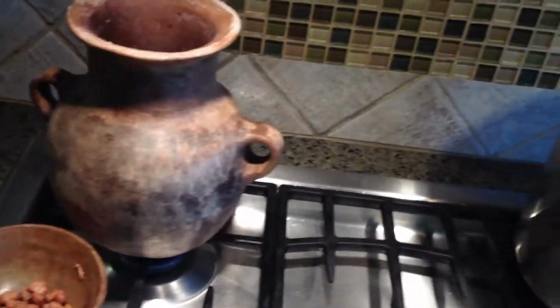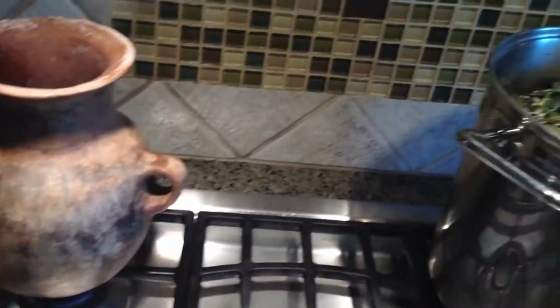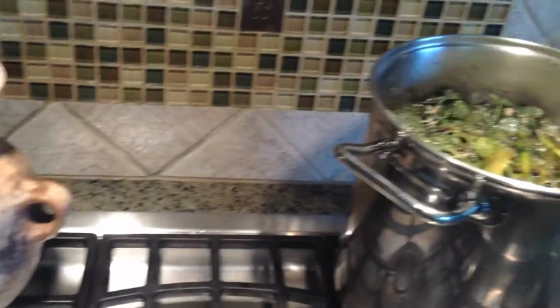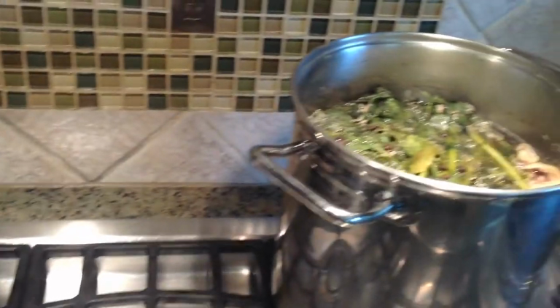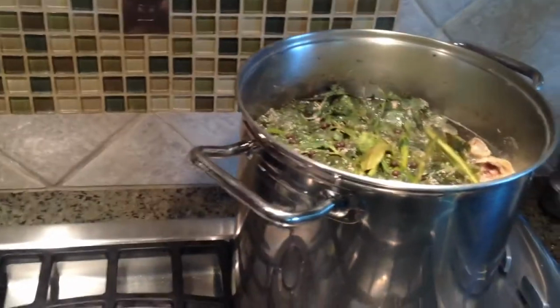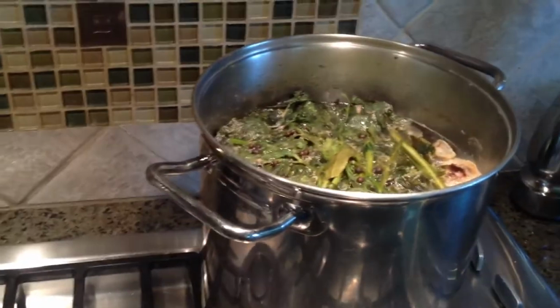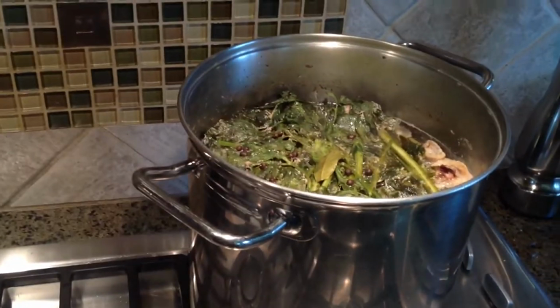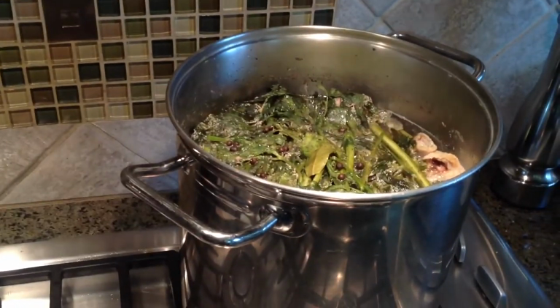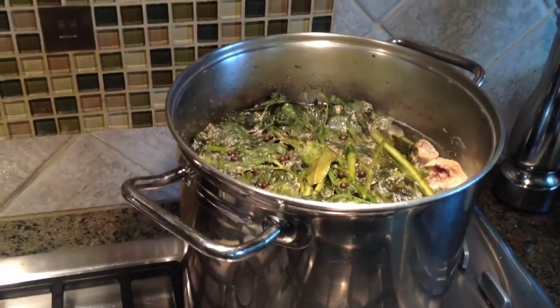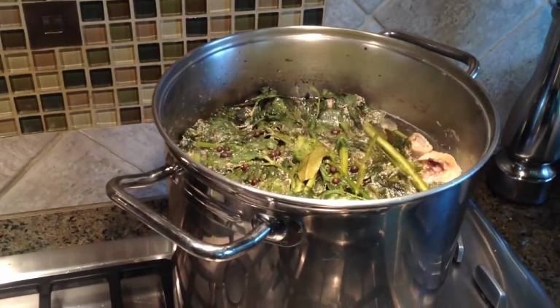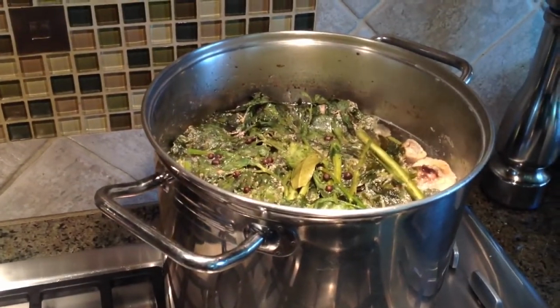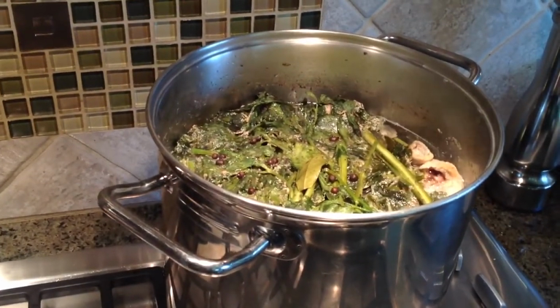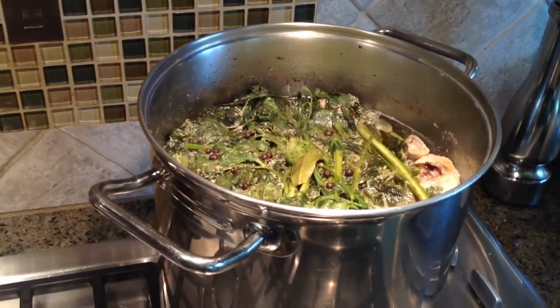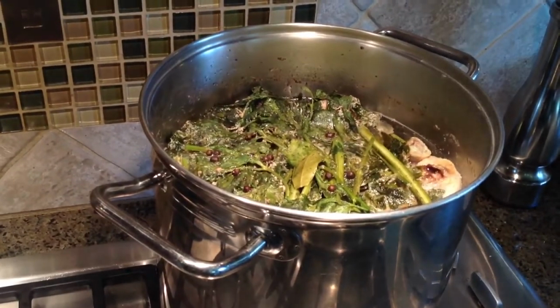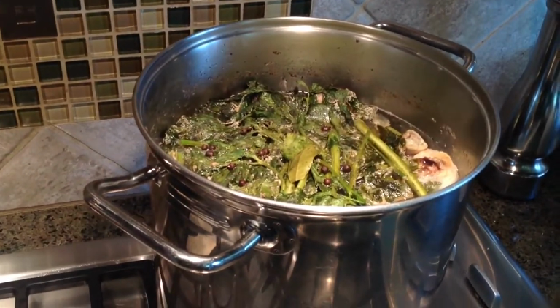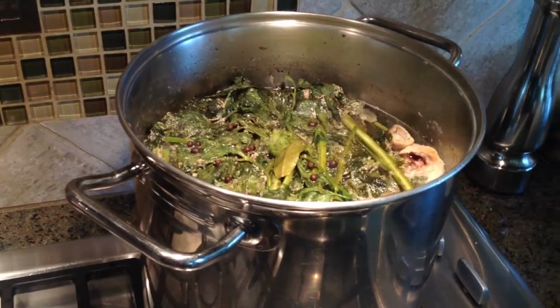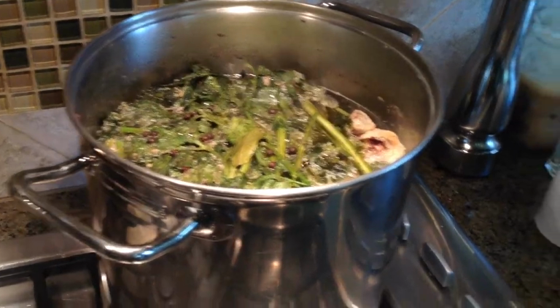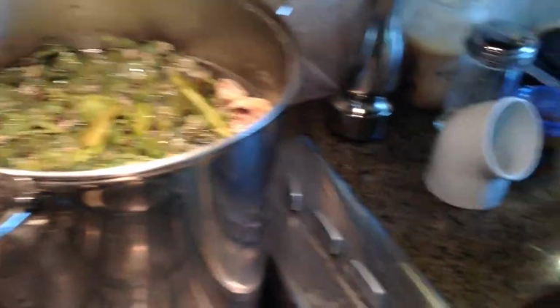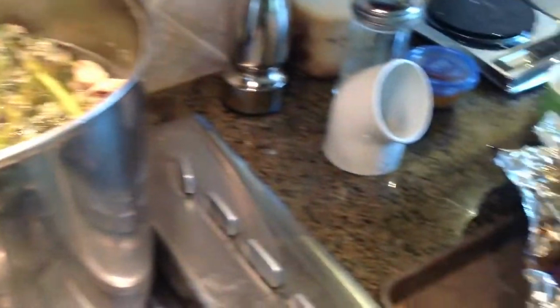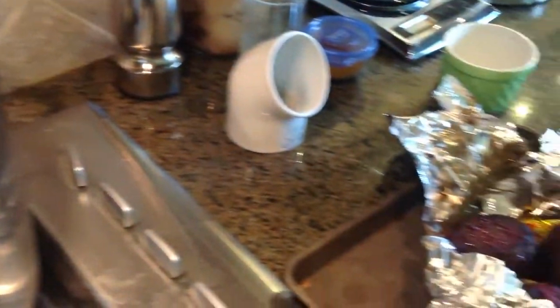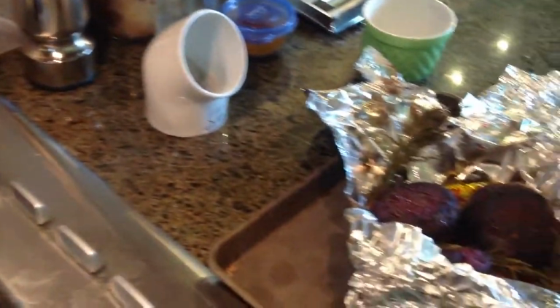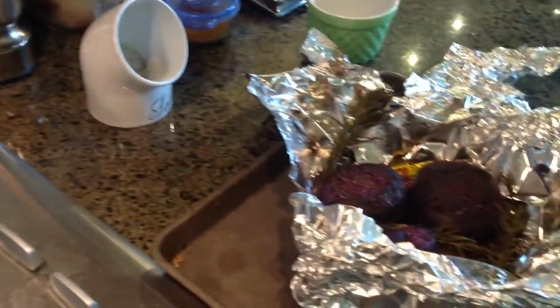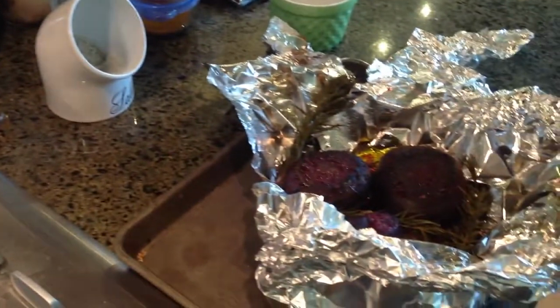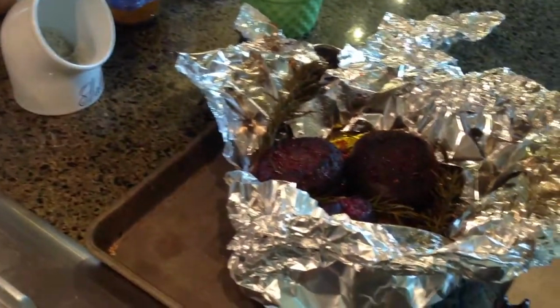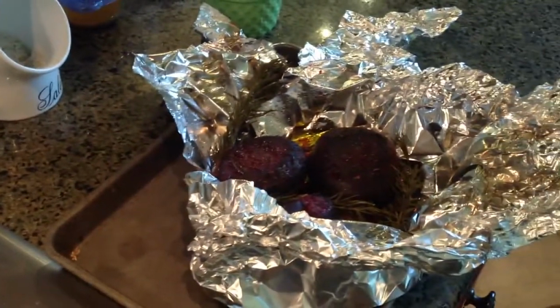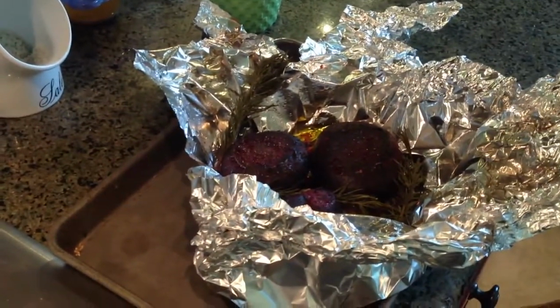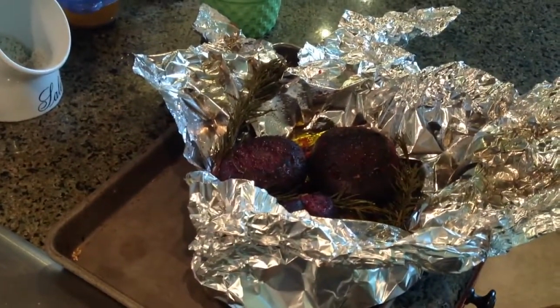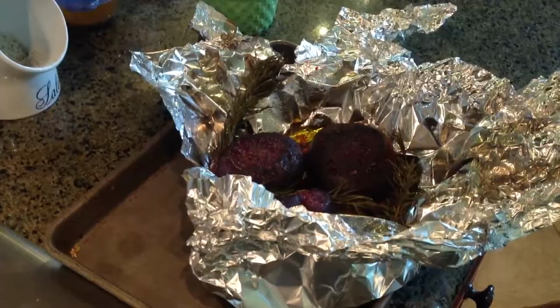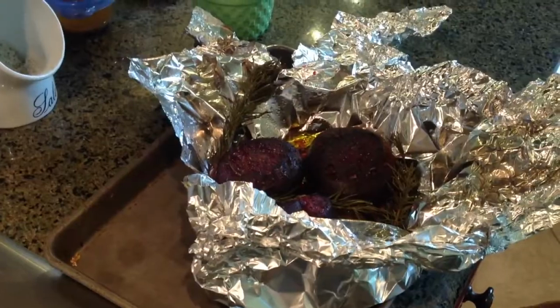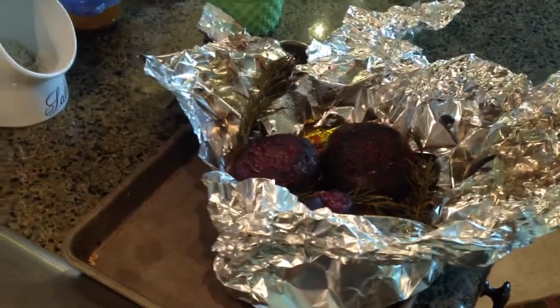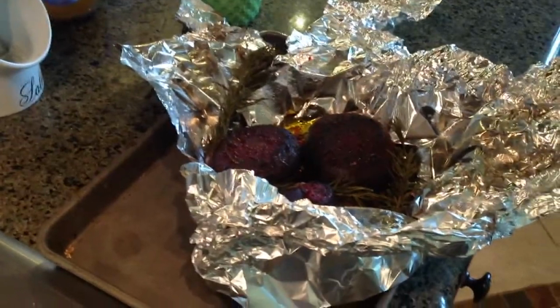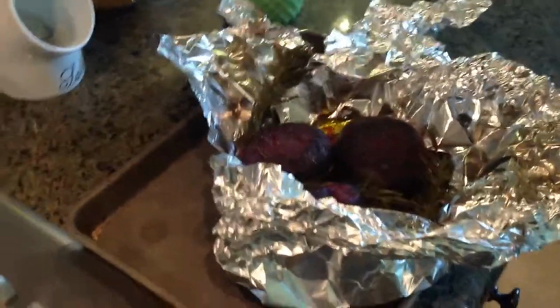I started a big batch of chicken stock from chicken bones I've been collecting over the last few weeks. We were able to roast some beets, so we have some roasted beets ready for various salads.